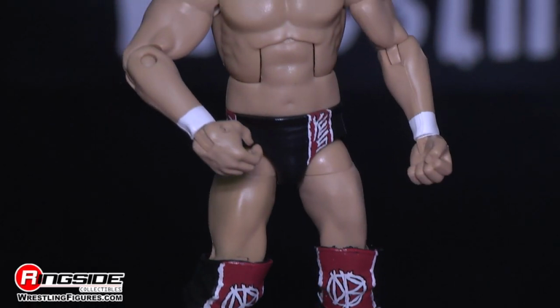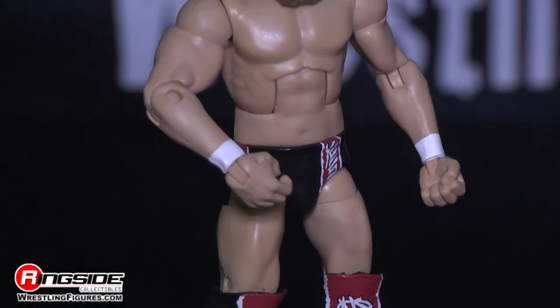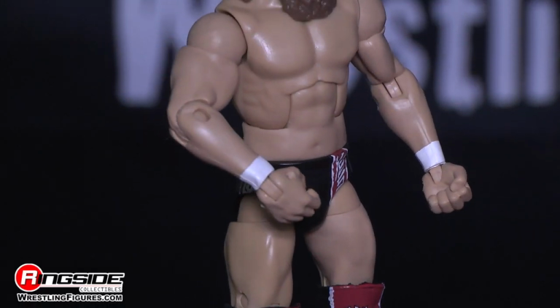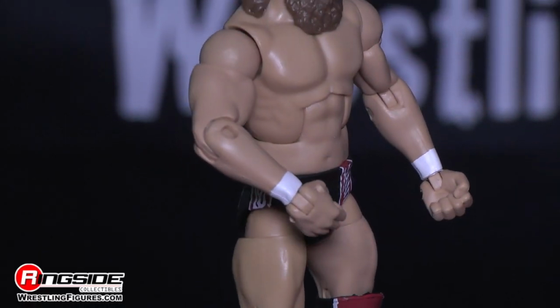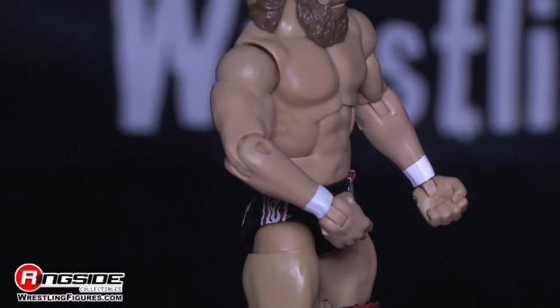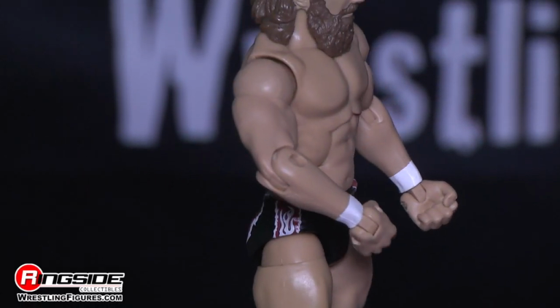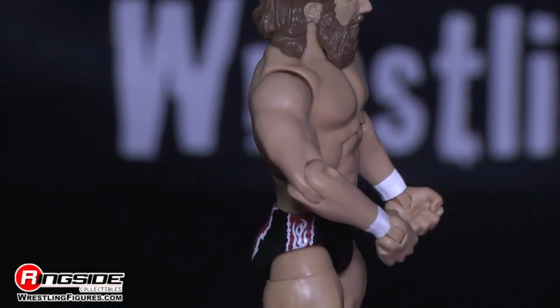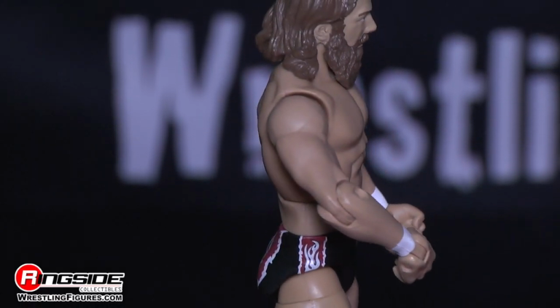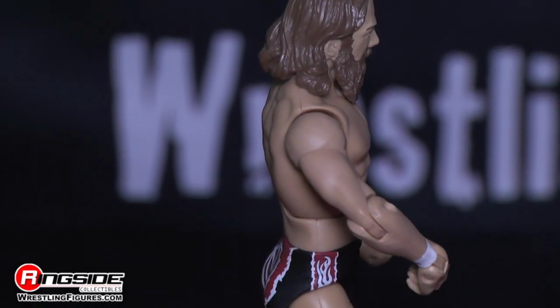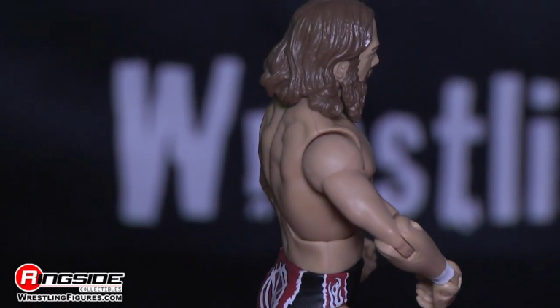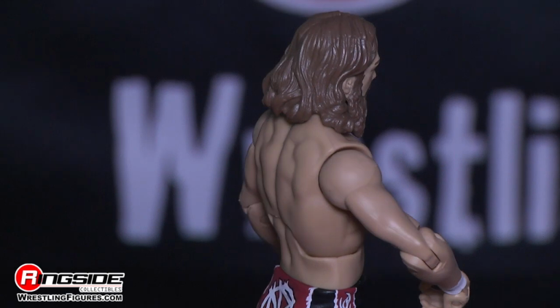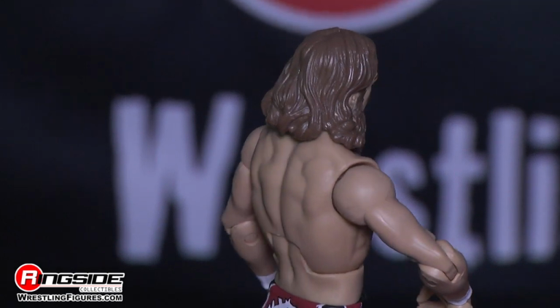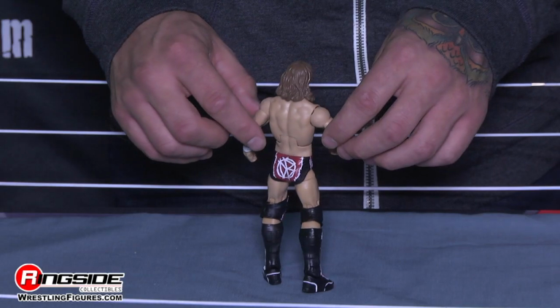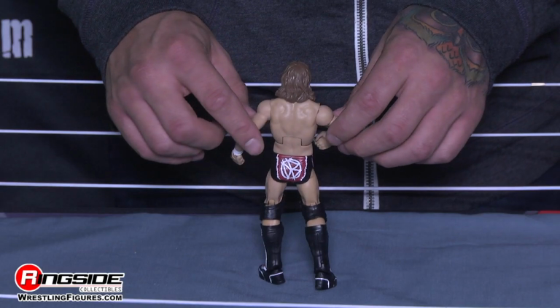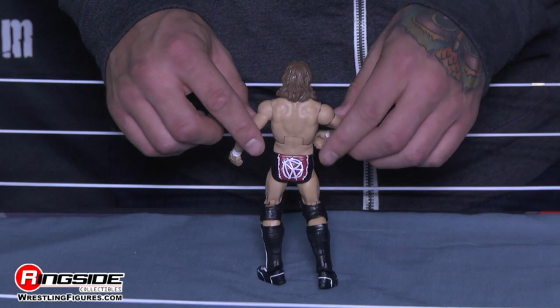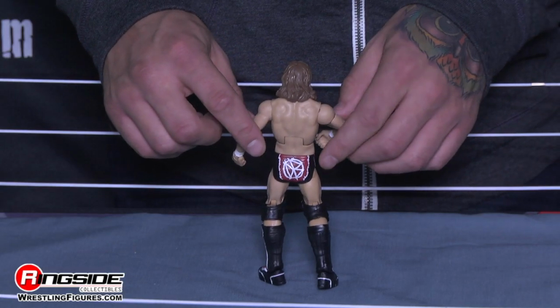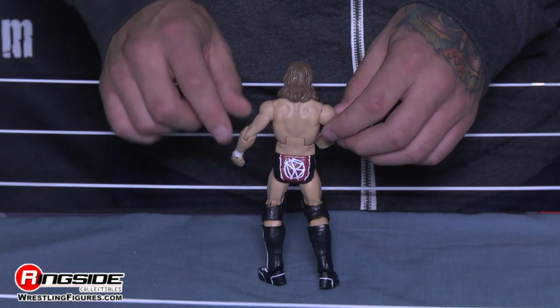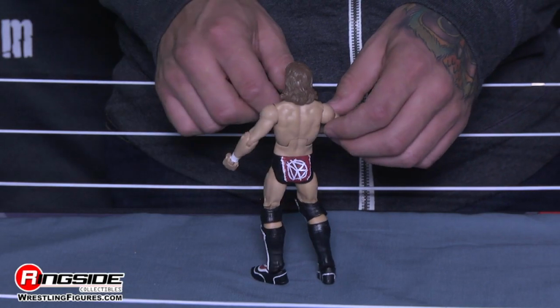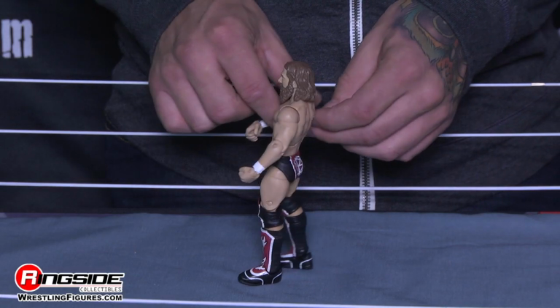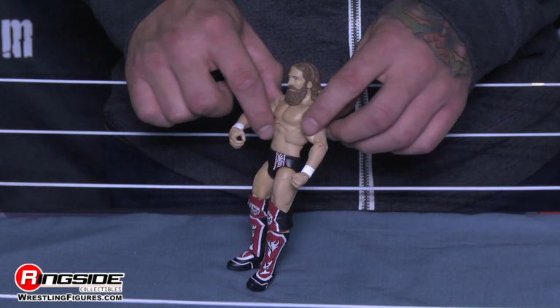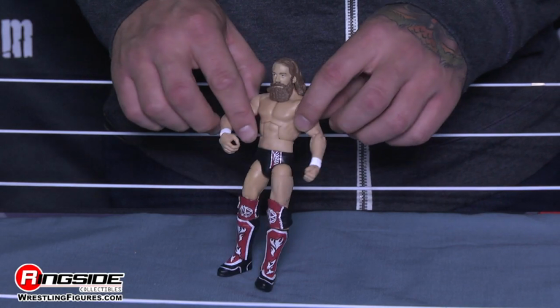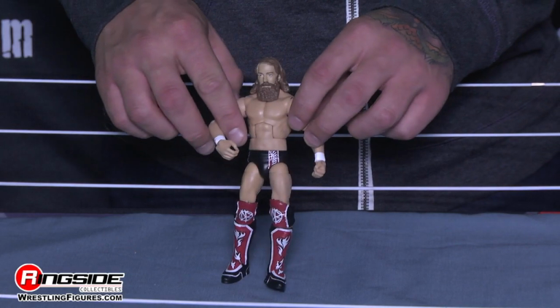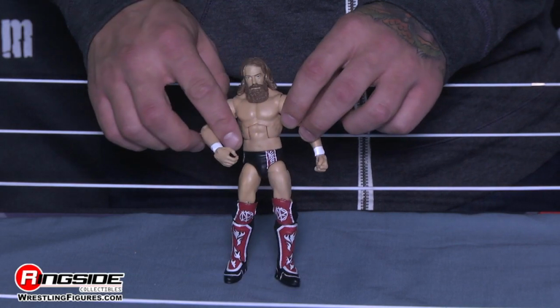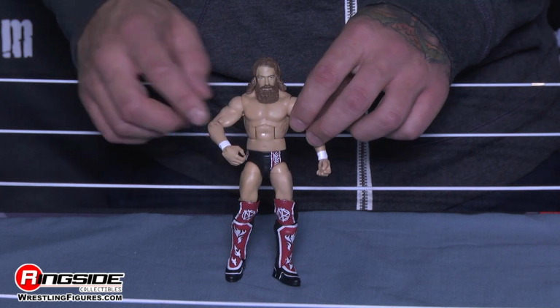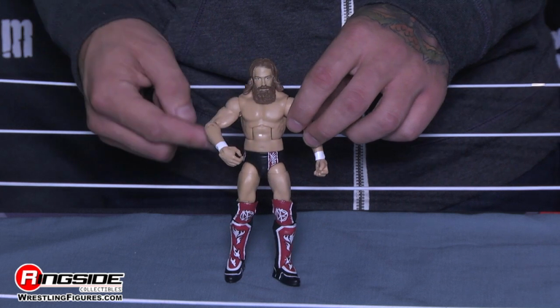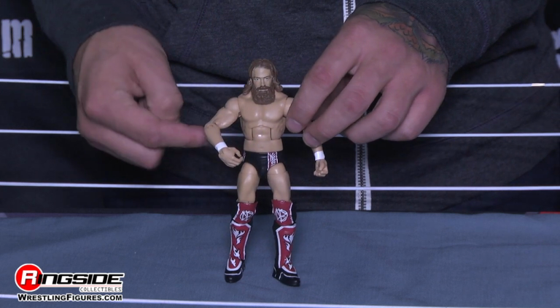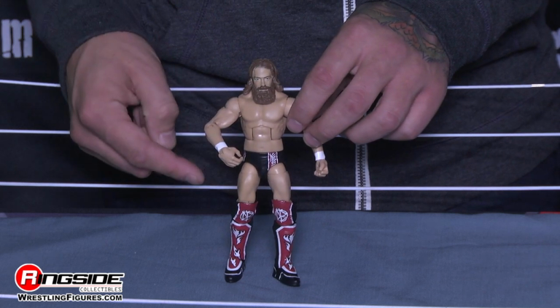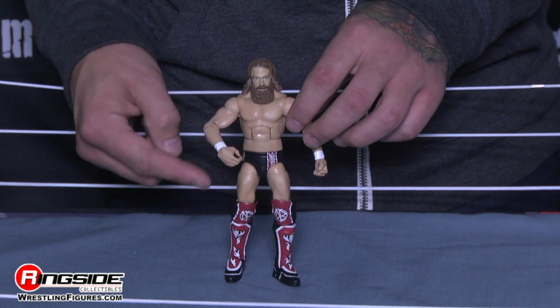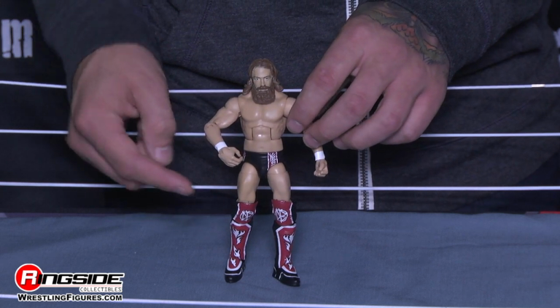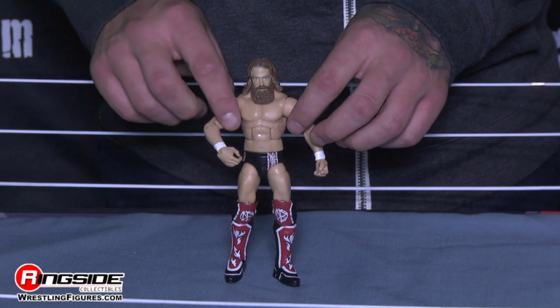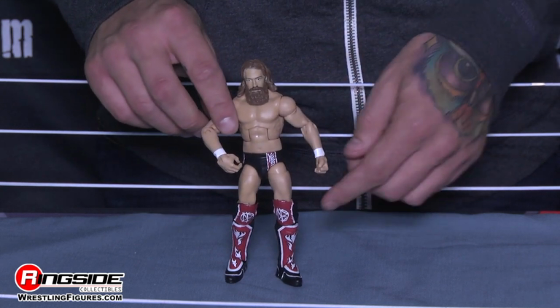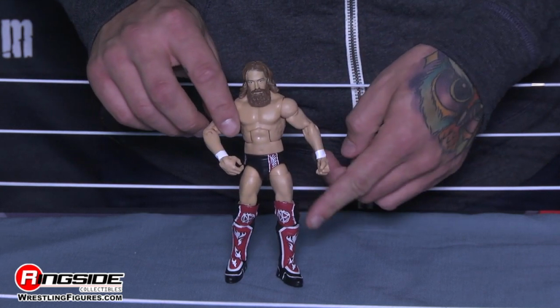He's got his signature black and red trunks on with designs on the front and the DB logo on the back. Moving down in Daniel Bryan fashion, he's got his black, red, and white knee pads on that also have the DB logo on them.